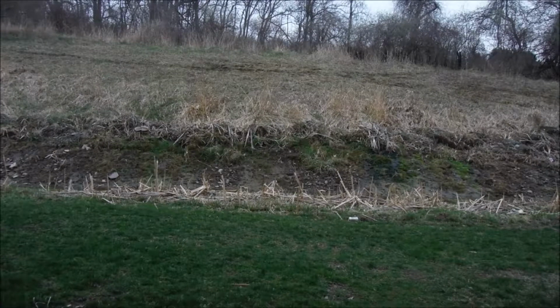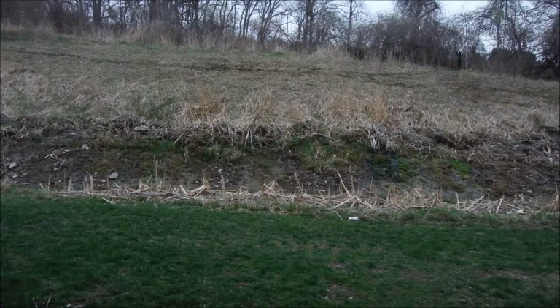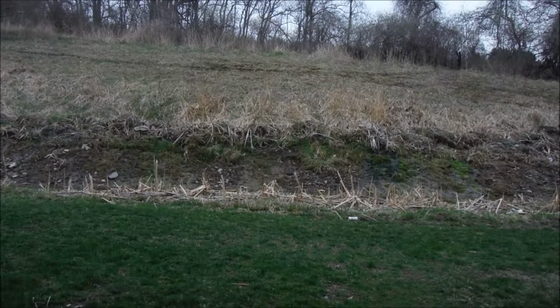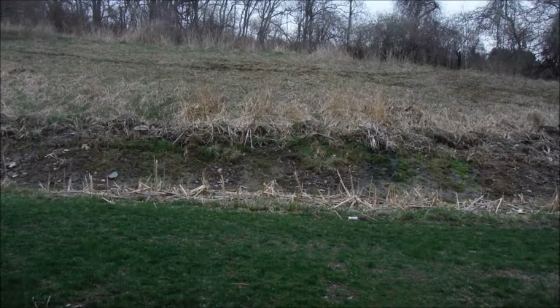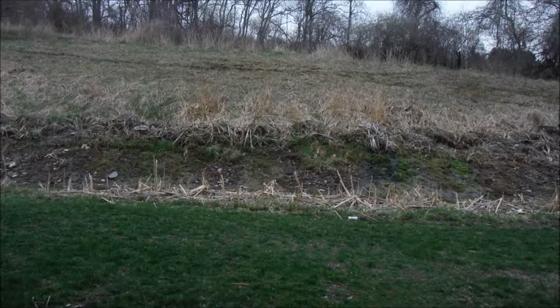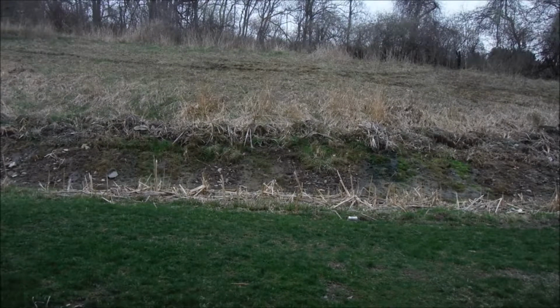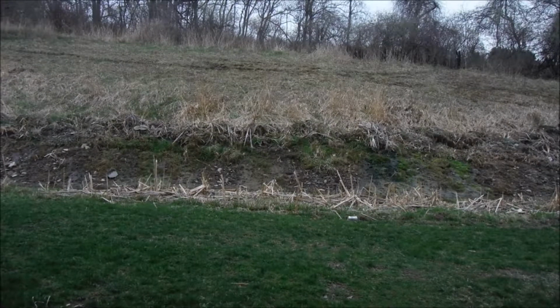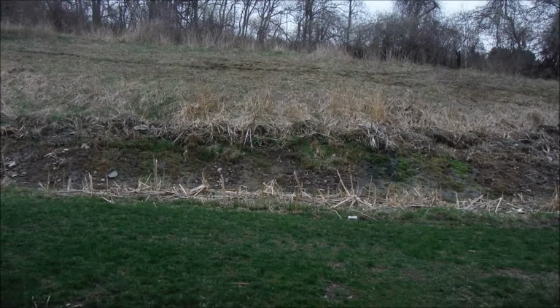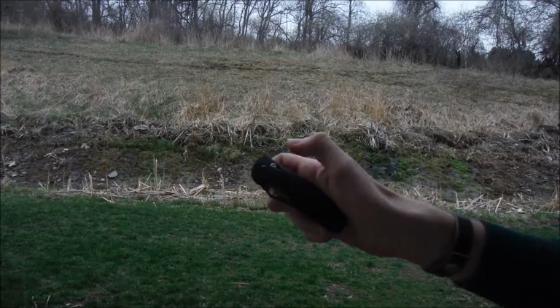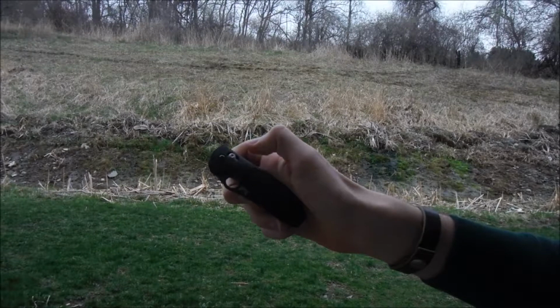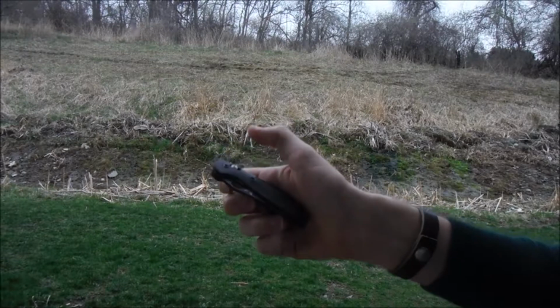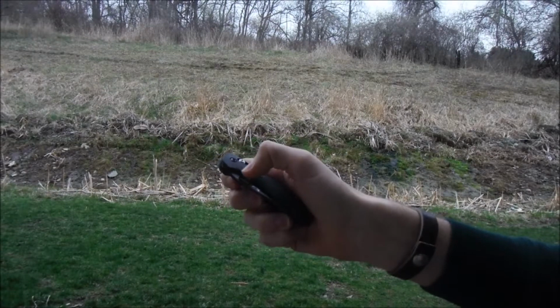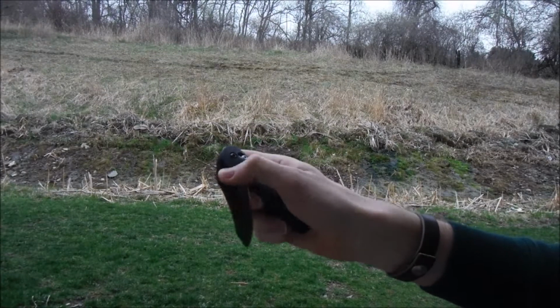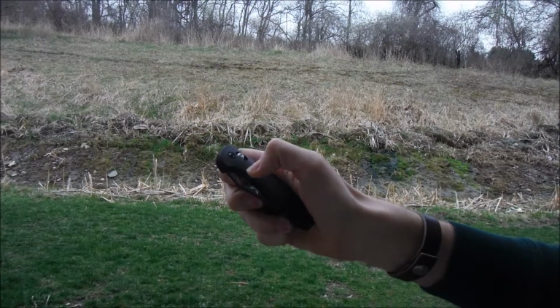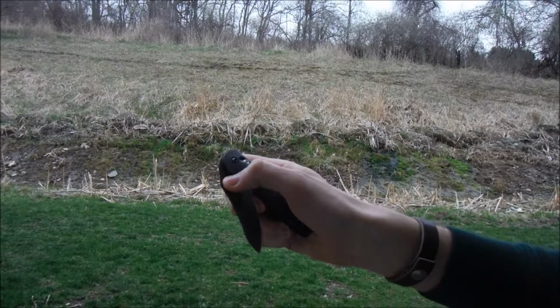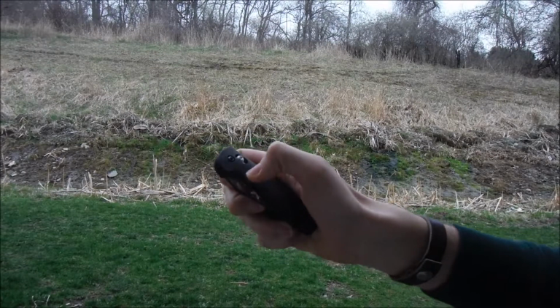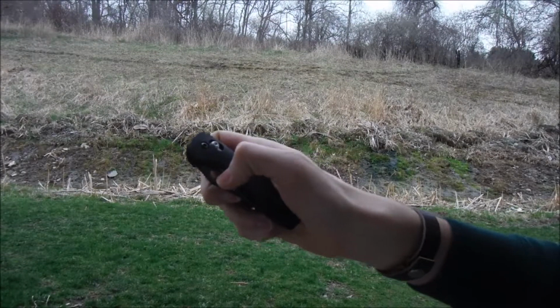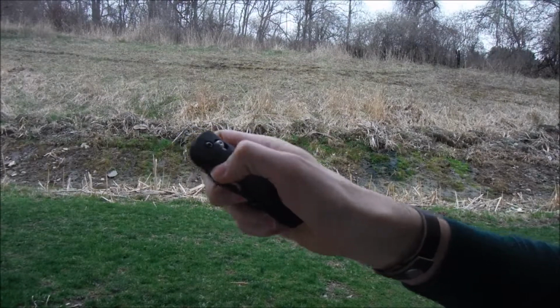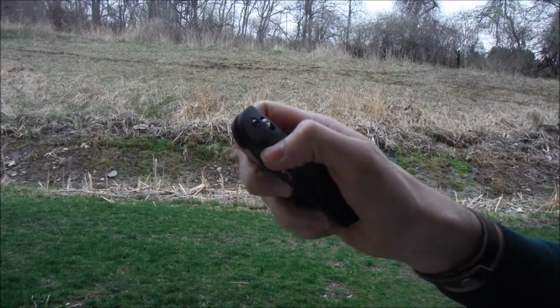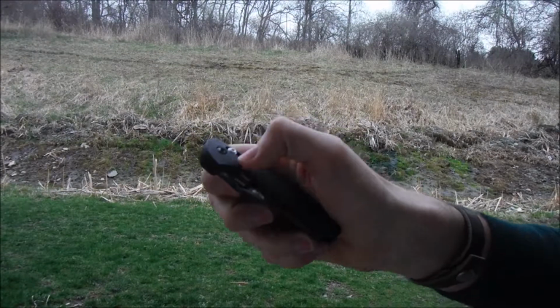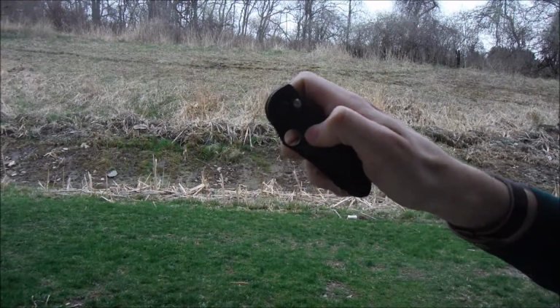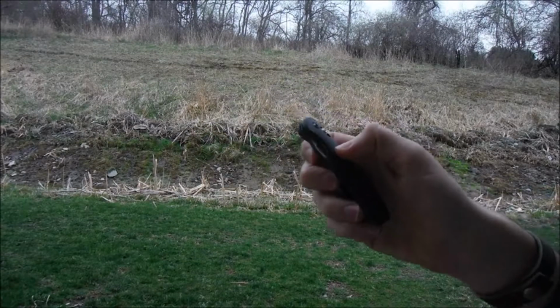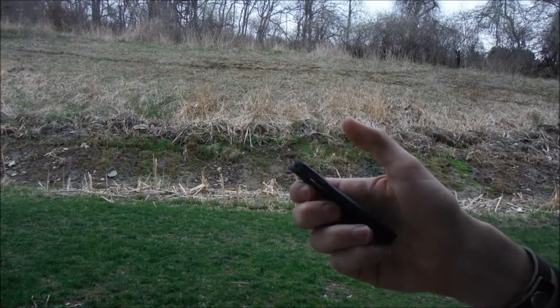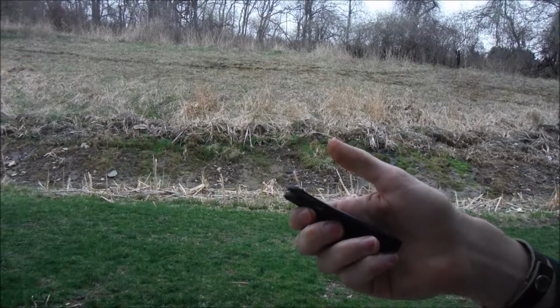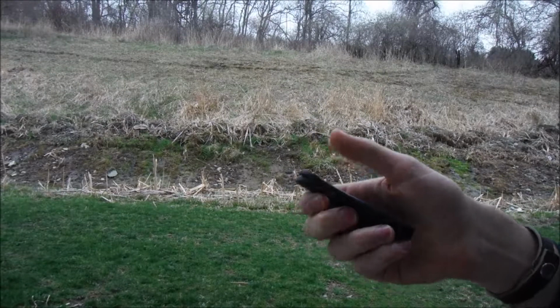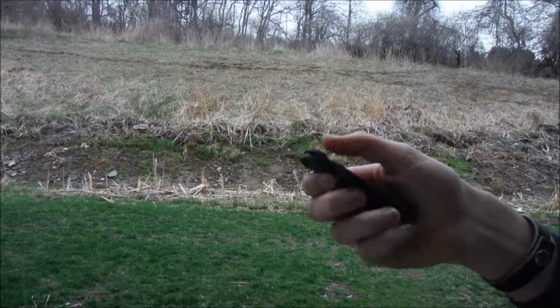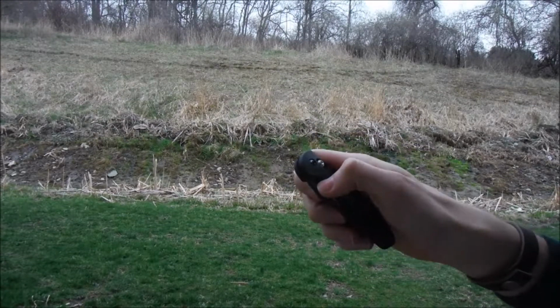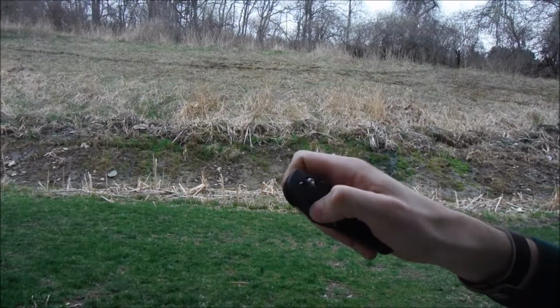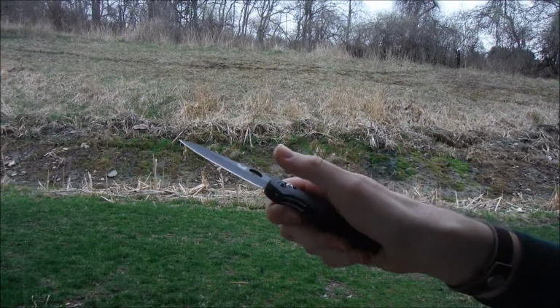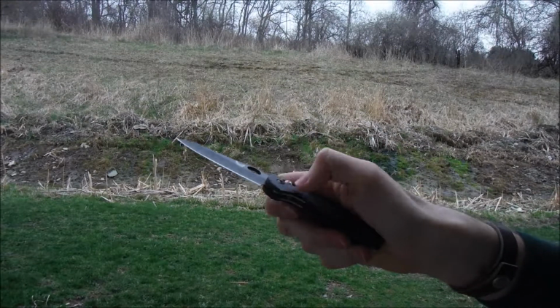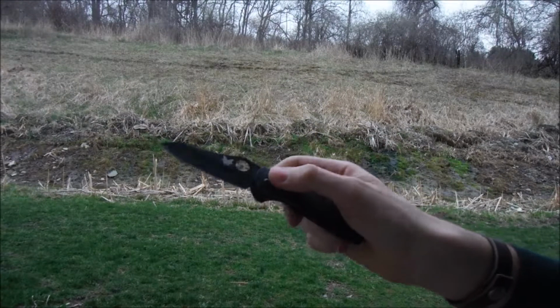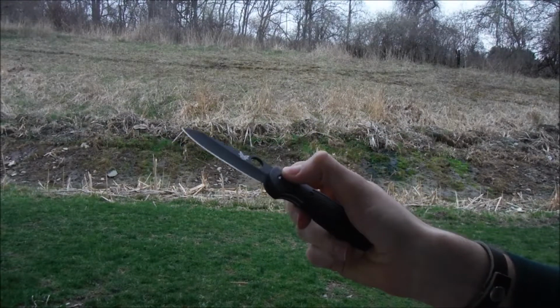Hey there, so today I just wanted to show you all the ways I know how to open up my Benchmade. This is with the thumb hole. I don't know if it would work for other models, but like all knives you can just open it with the thumb flick.